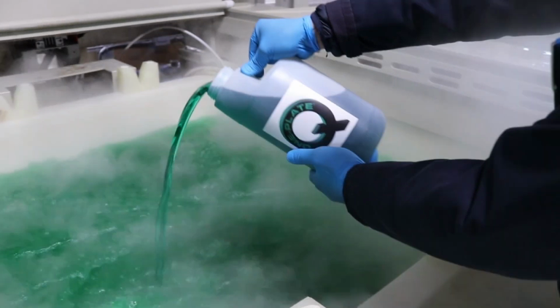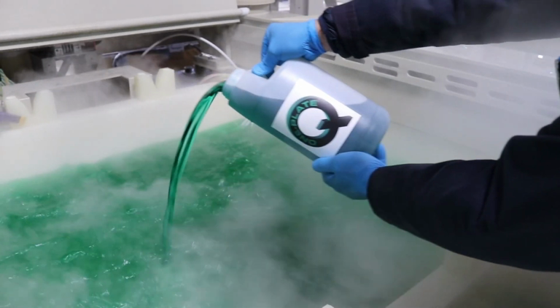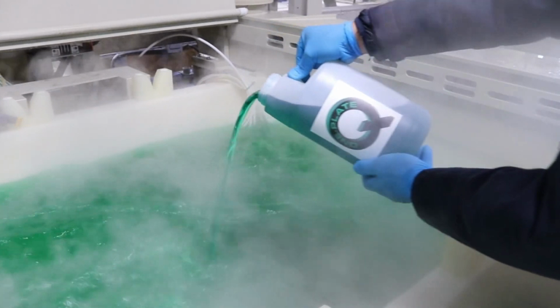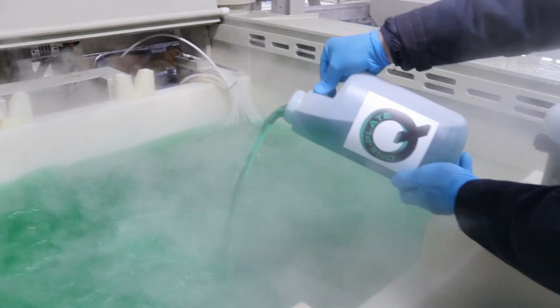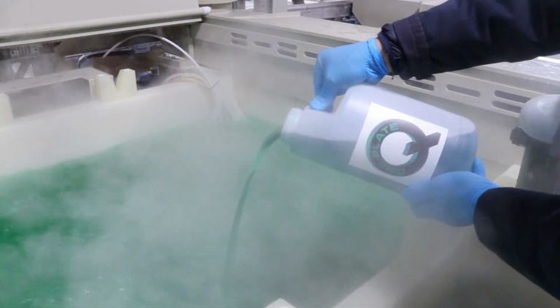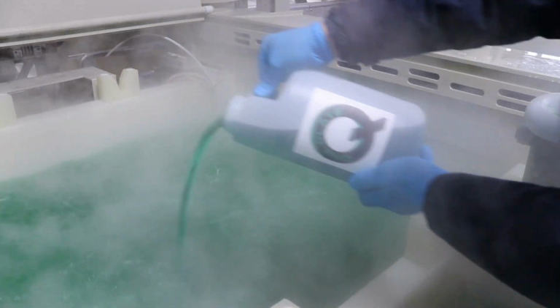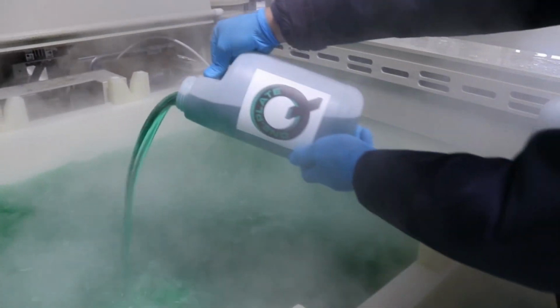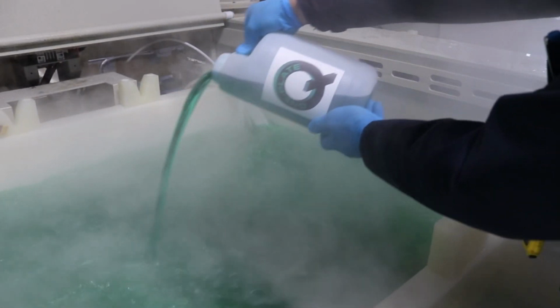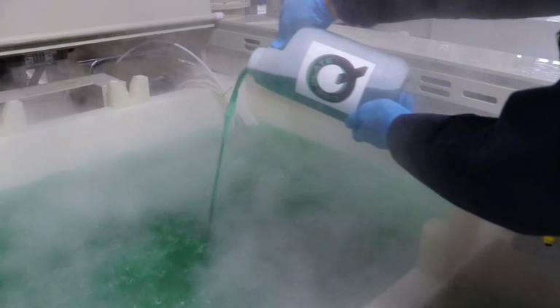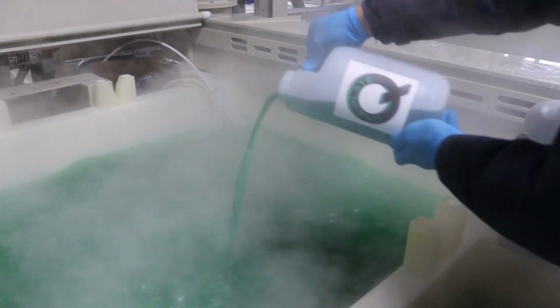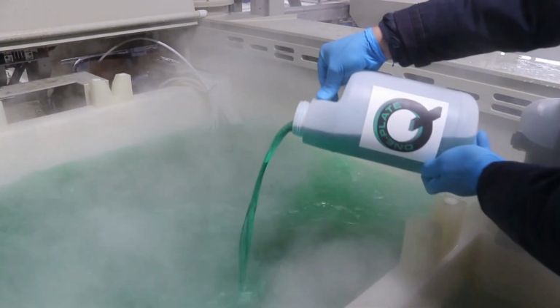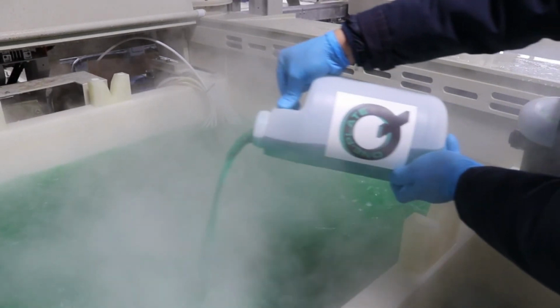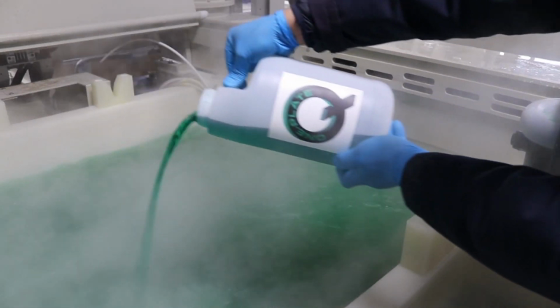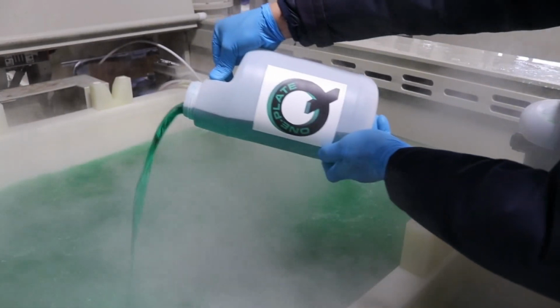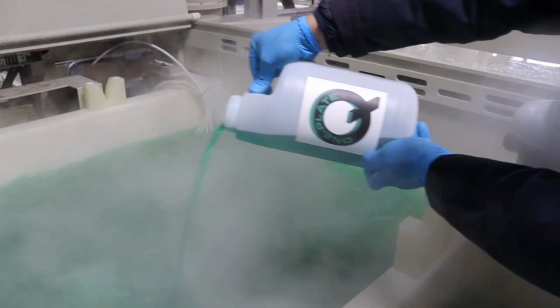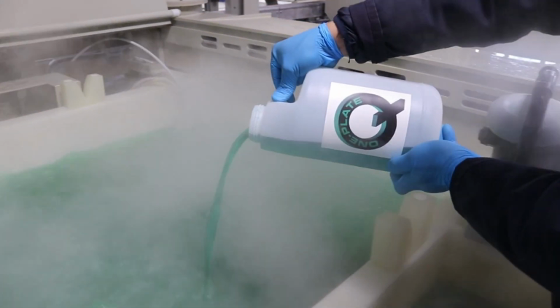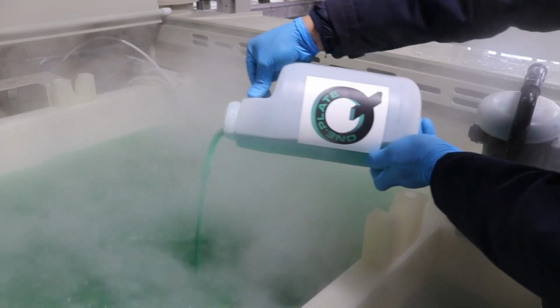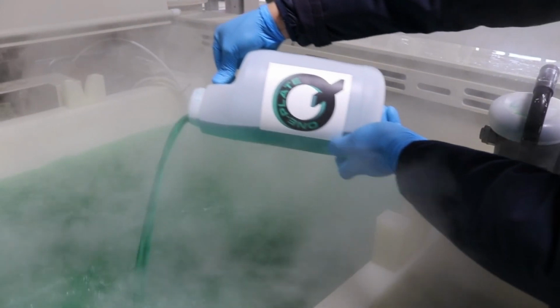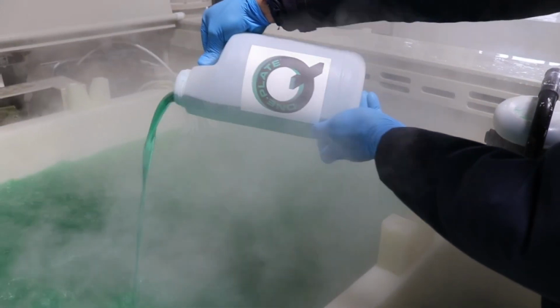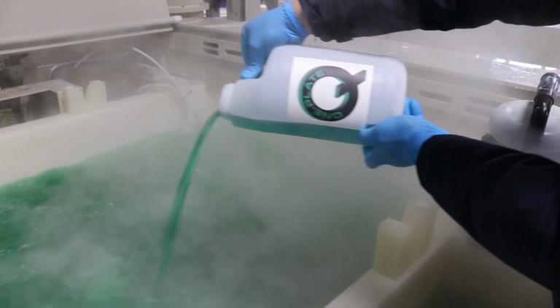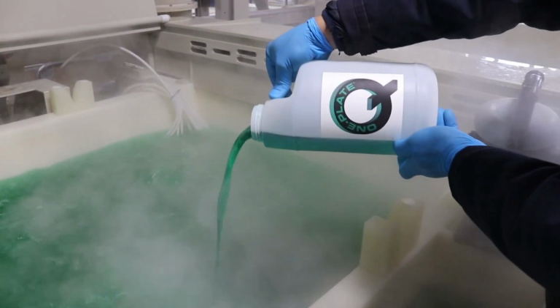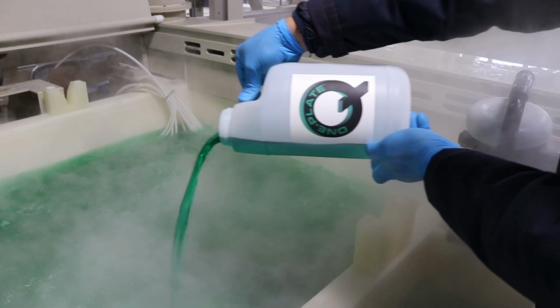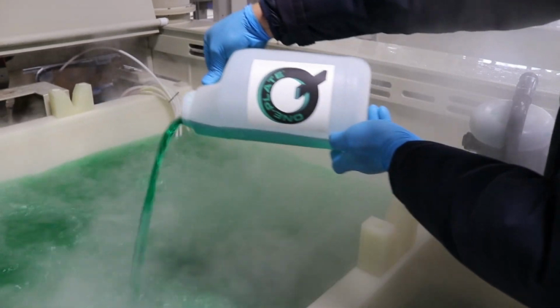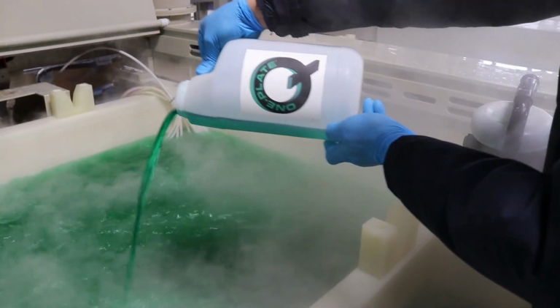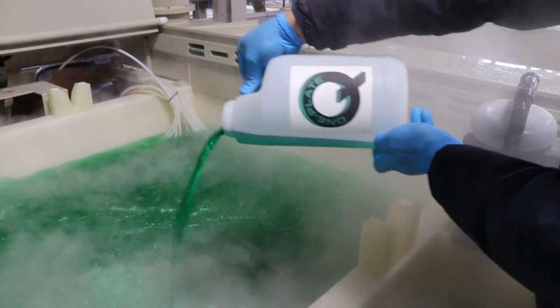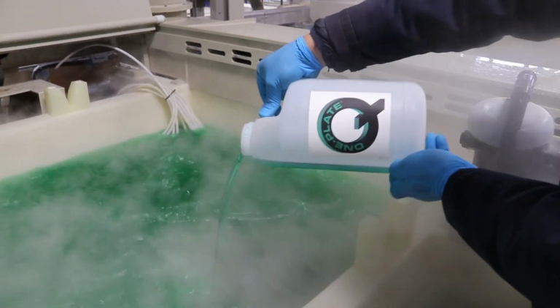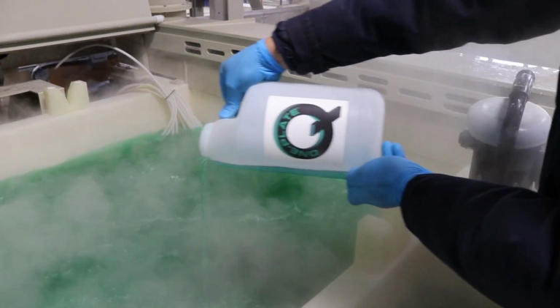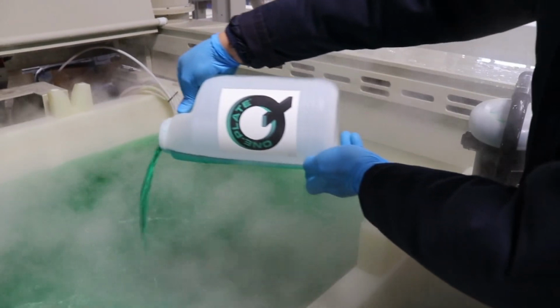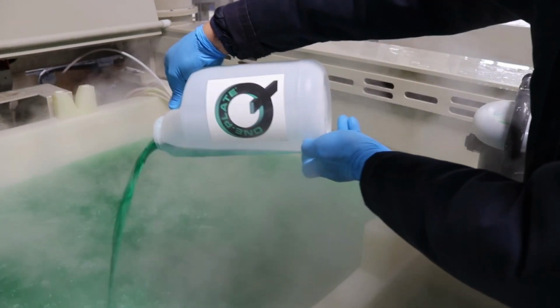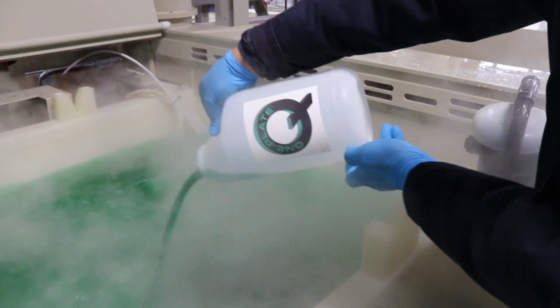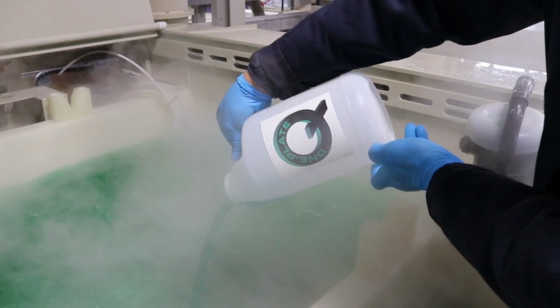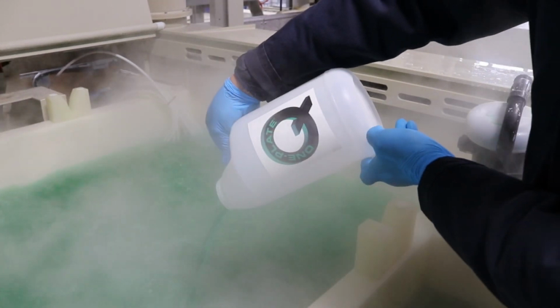It is best to pour it slowly with good agitation in the bath. If parts are present in the tank, you should pour the replenishment component away from the parts. In this example, we demonstrate the simplicity of replenishing with one-plate, single-component electroless nickel.